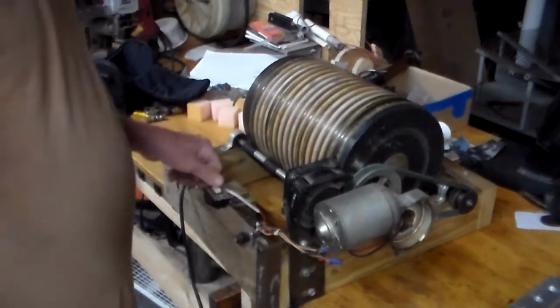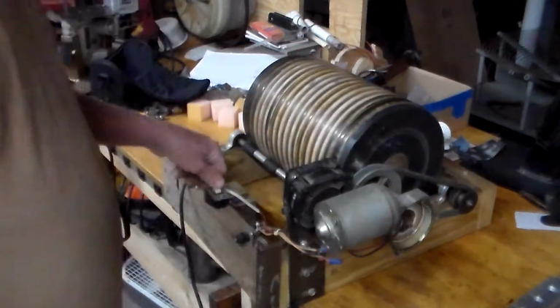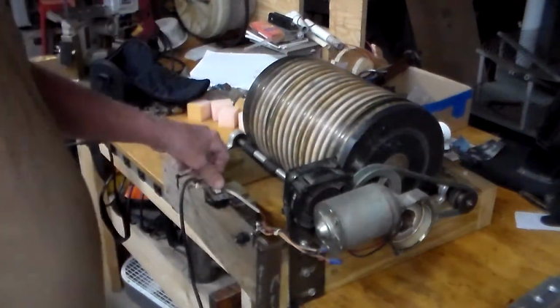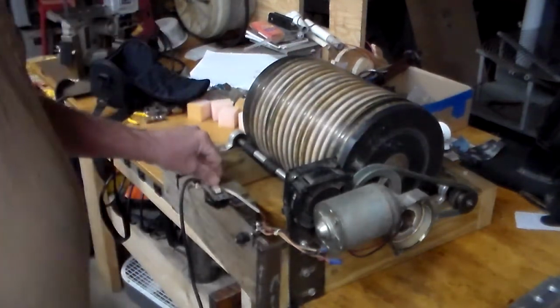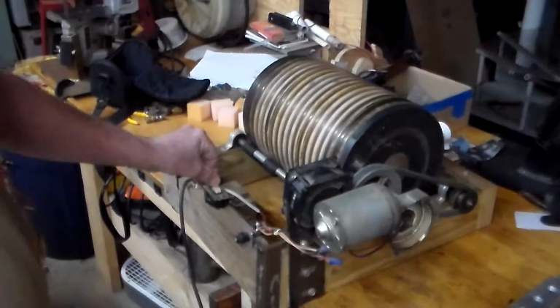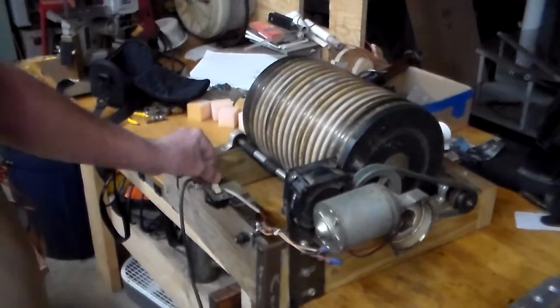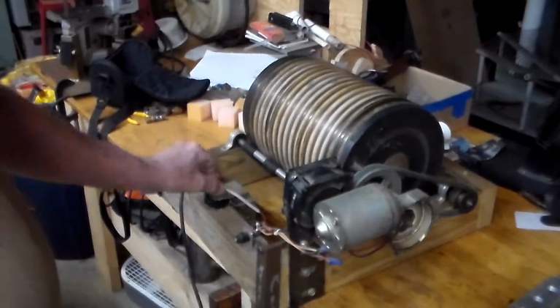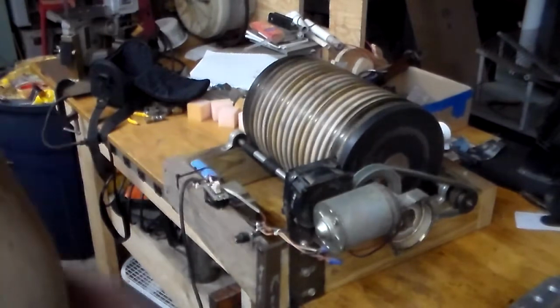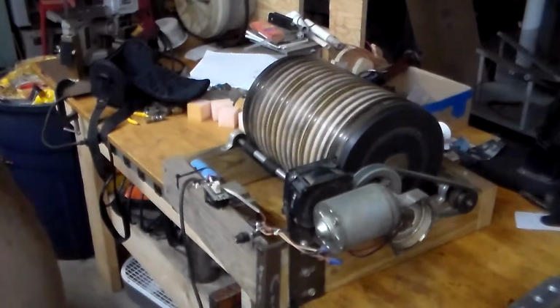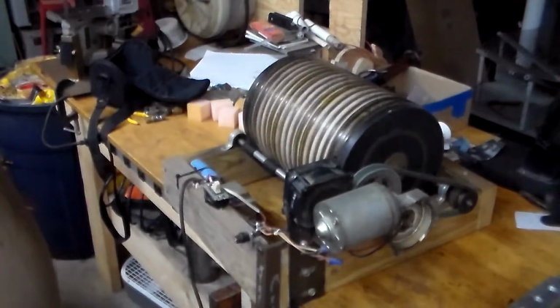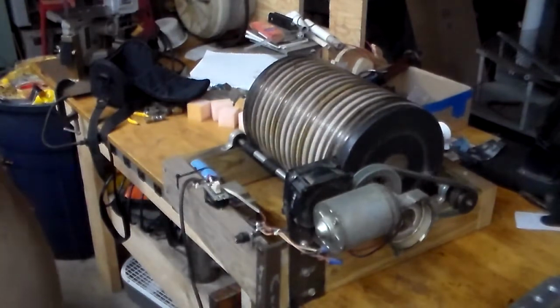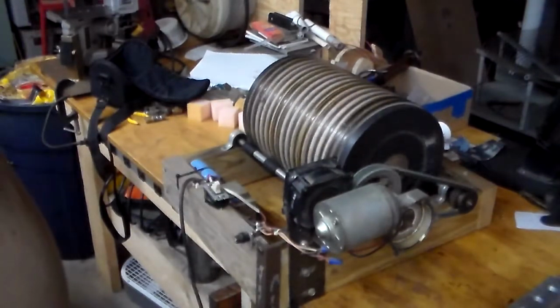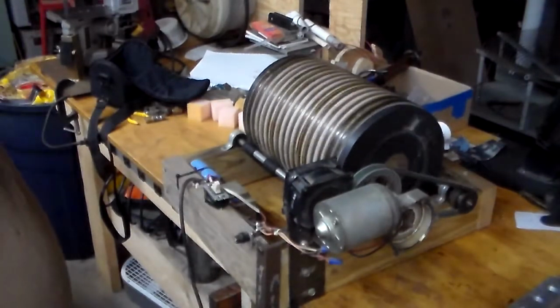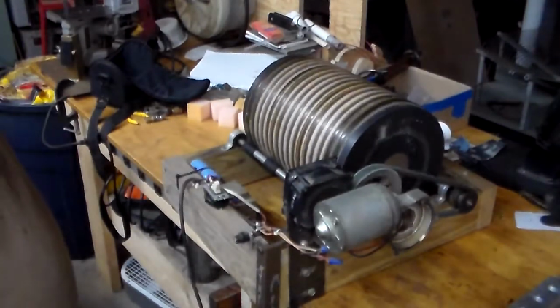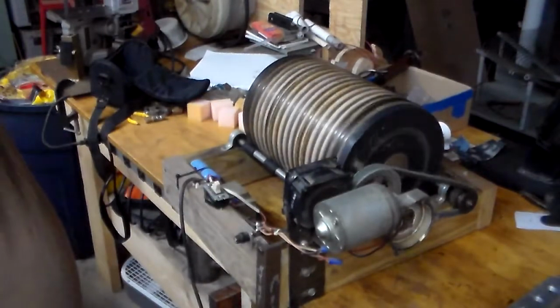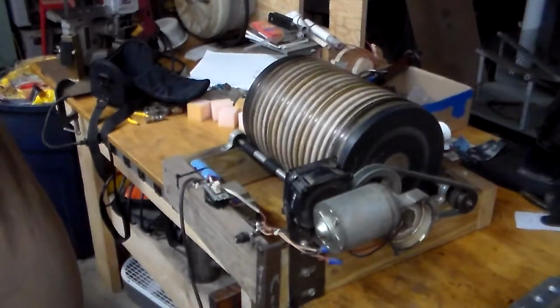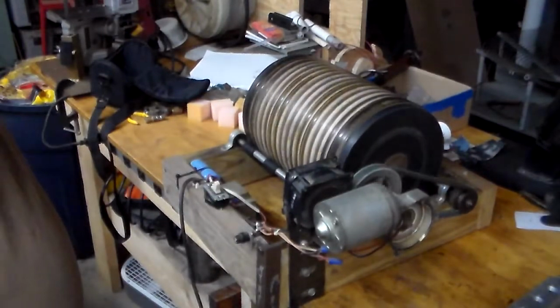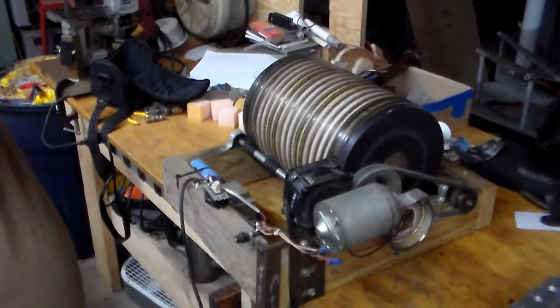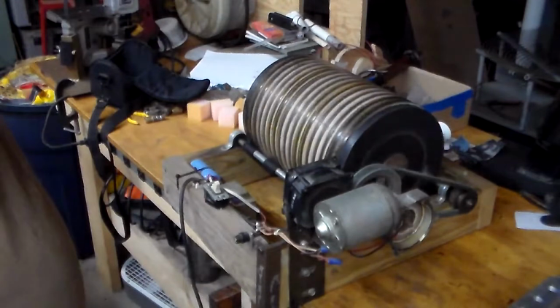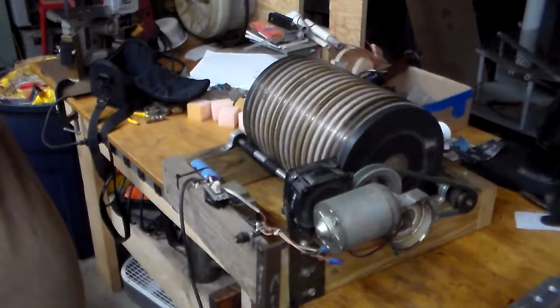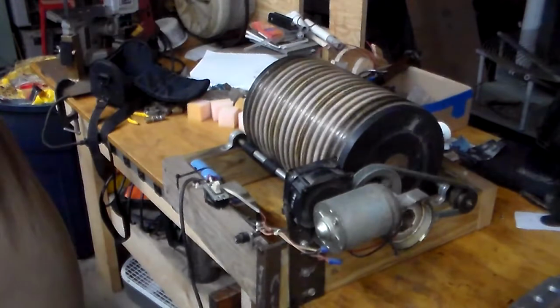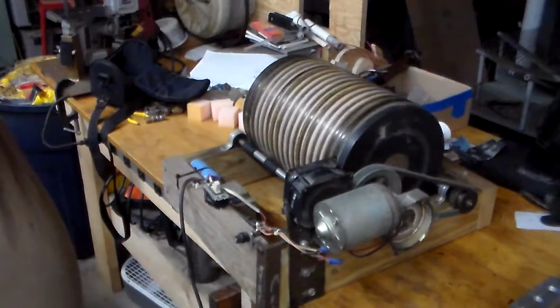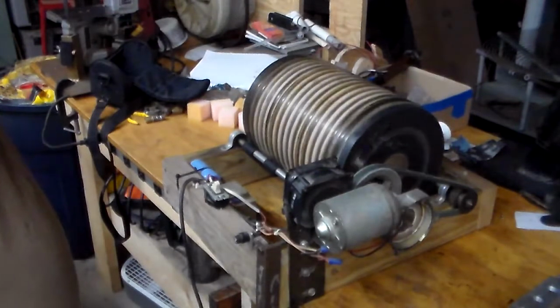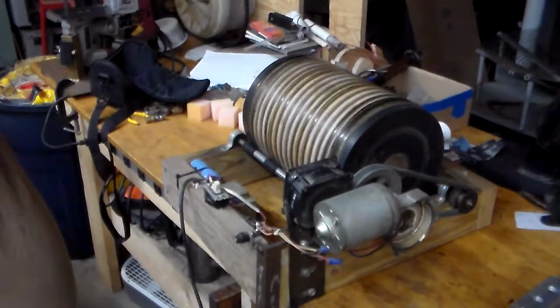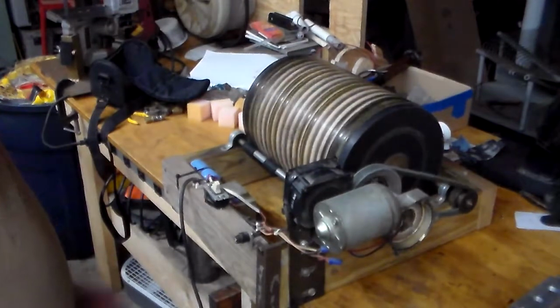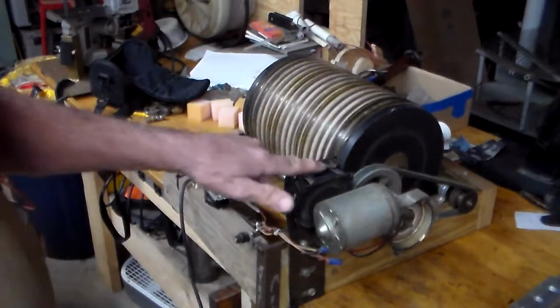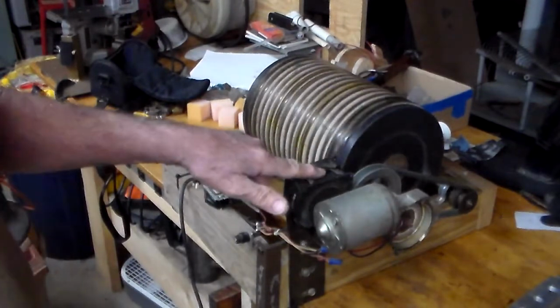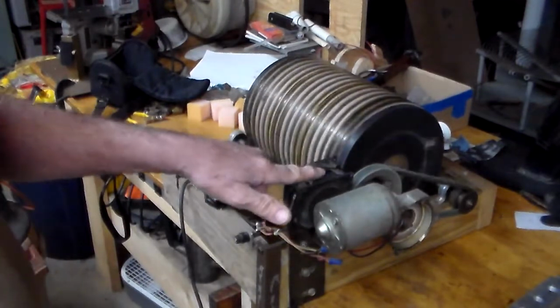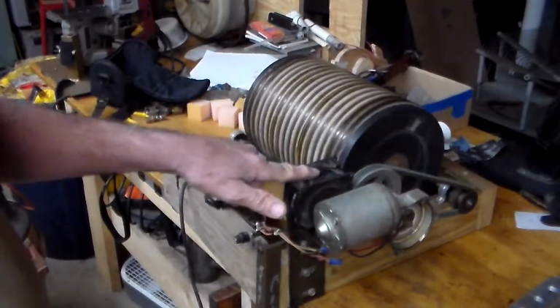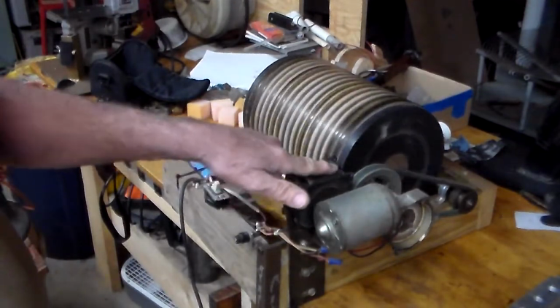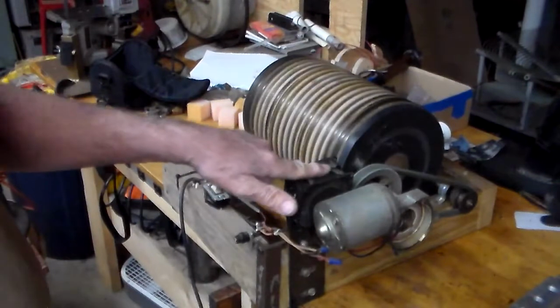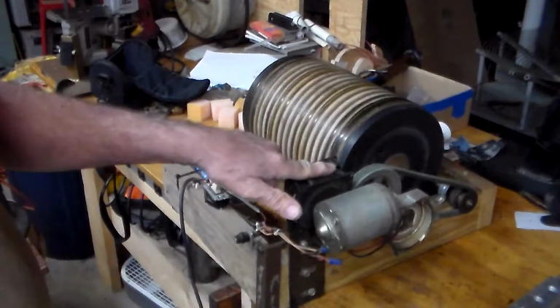Let's do a quick run on it and show you what it does. I also have a cooling fan on here for the motor — it gets a little warm.